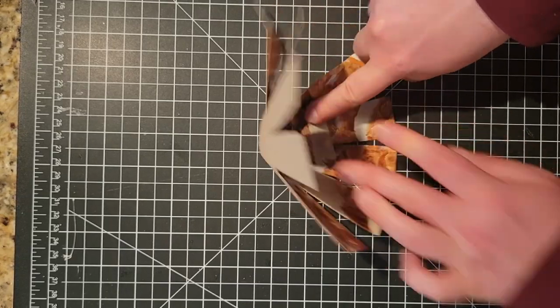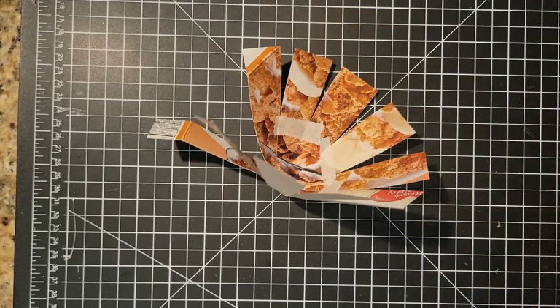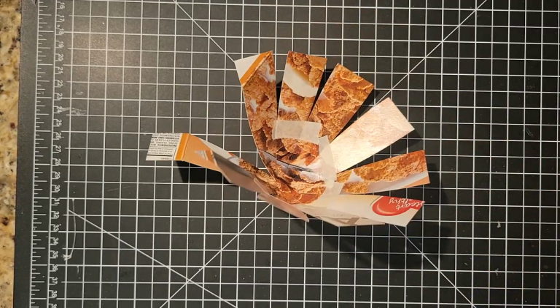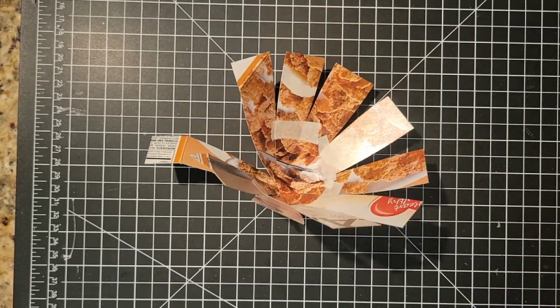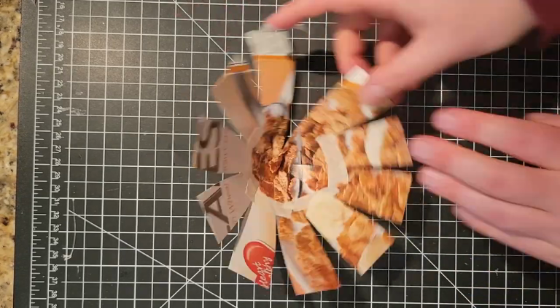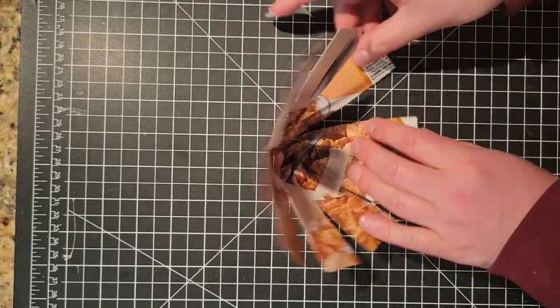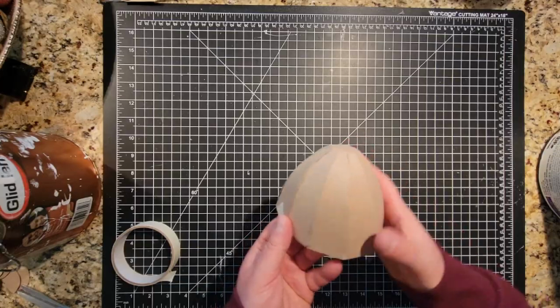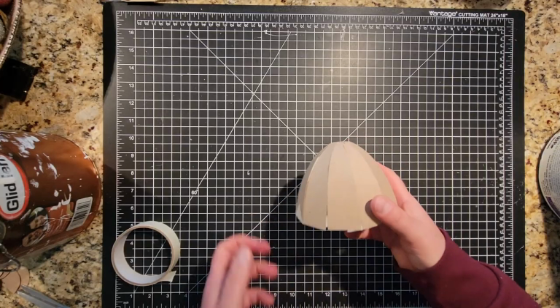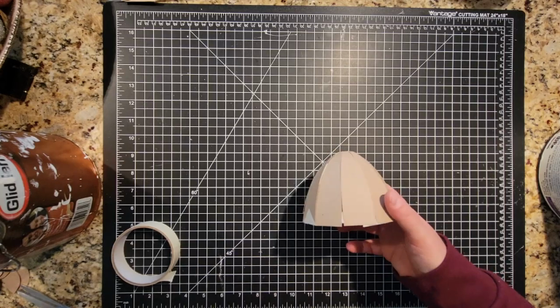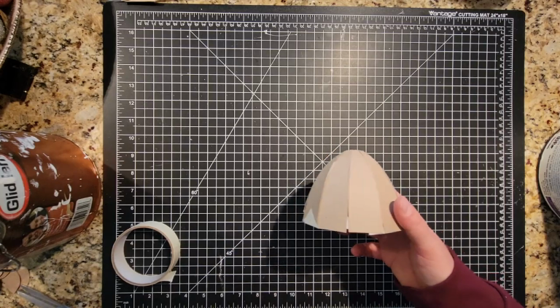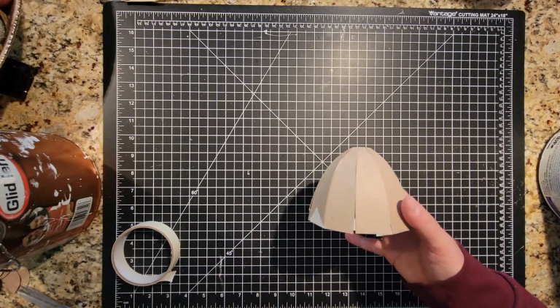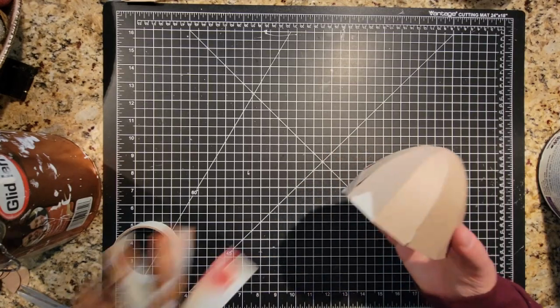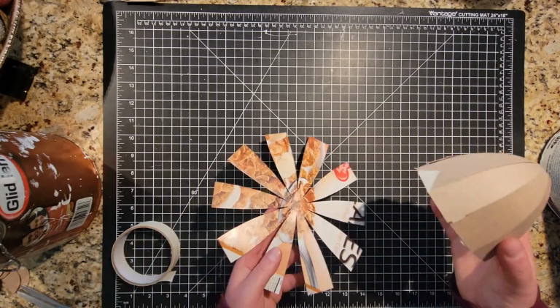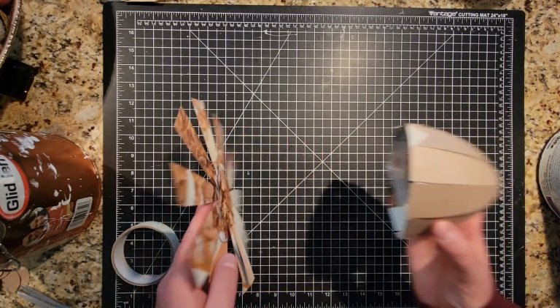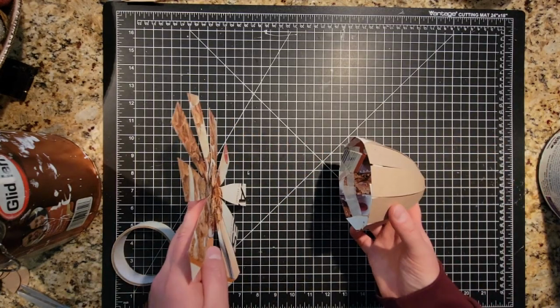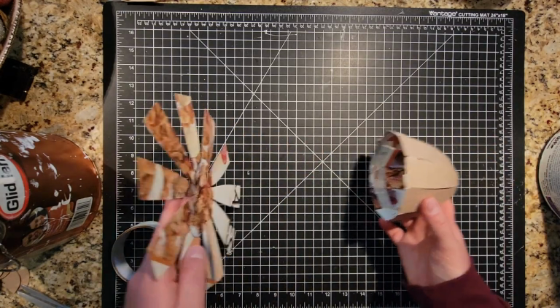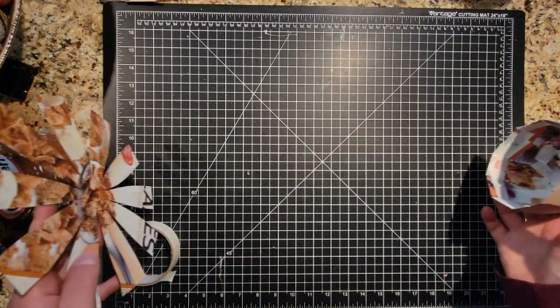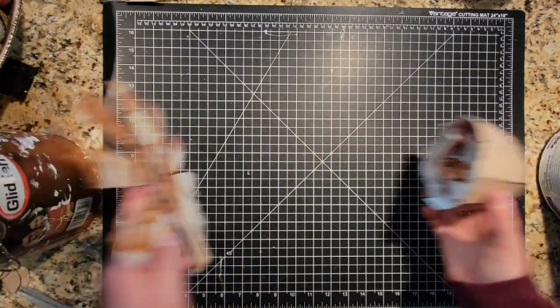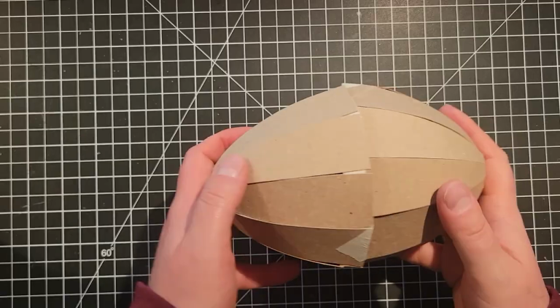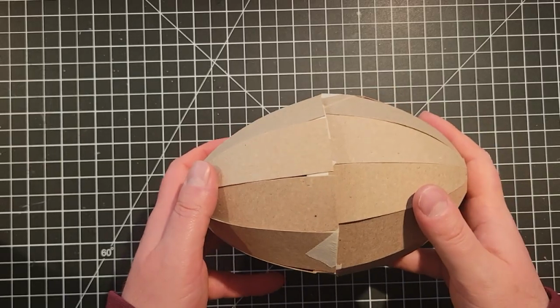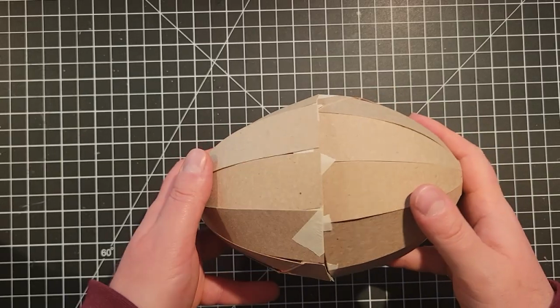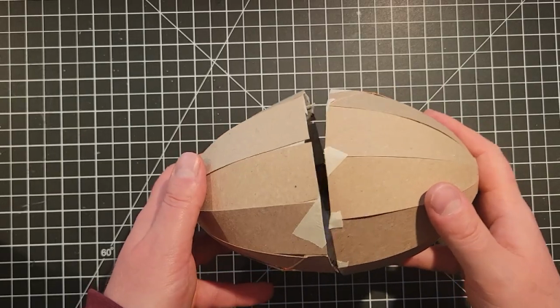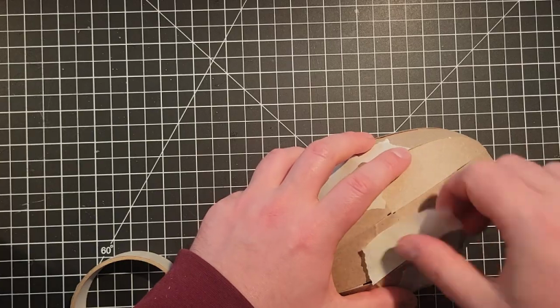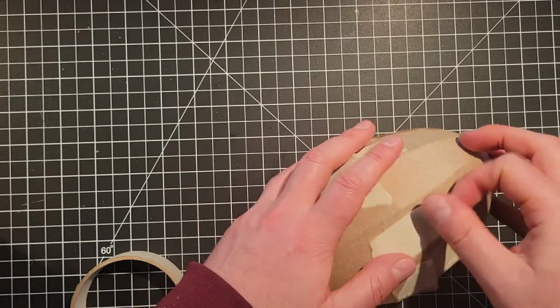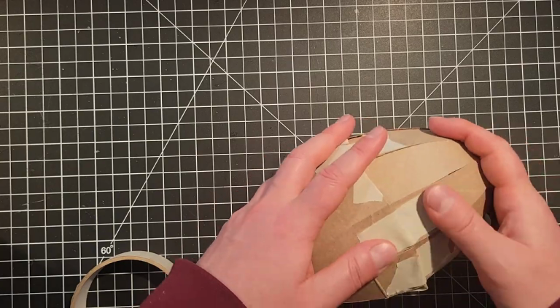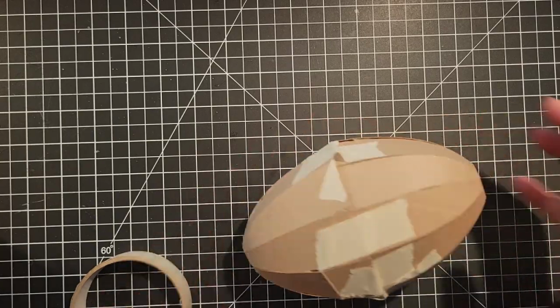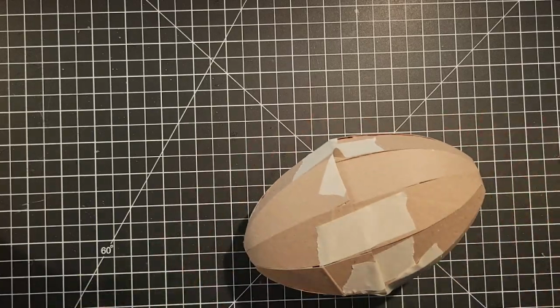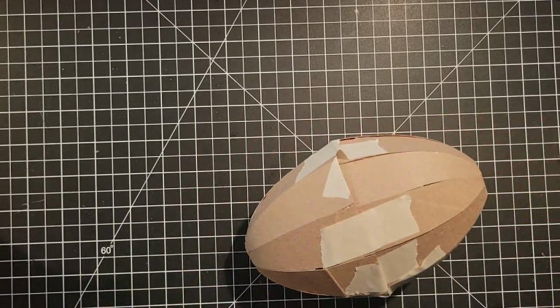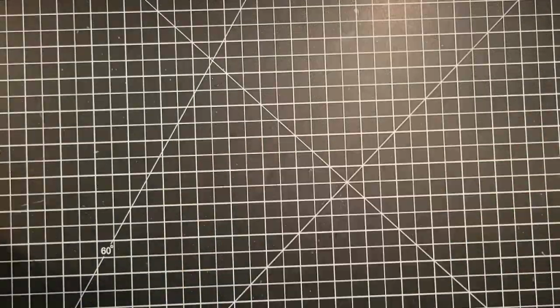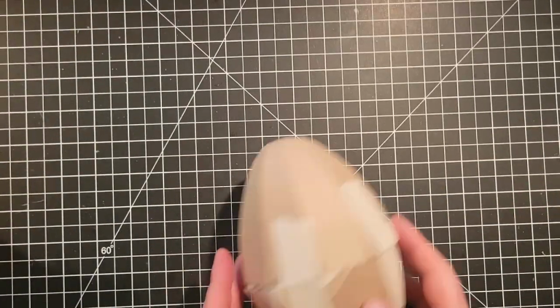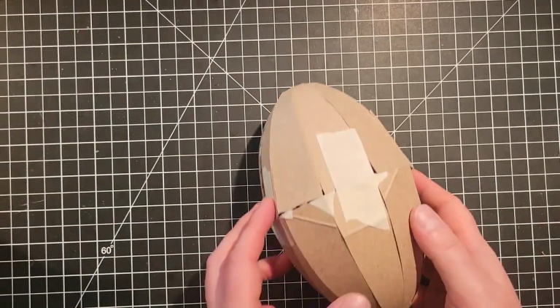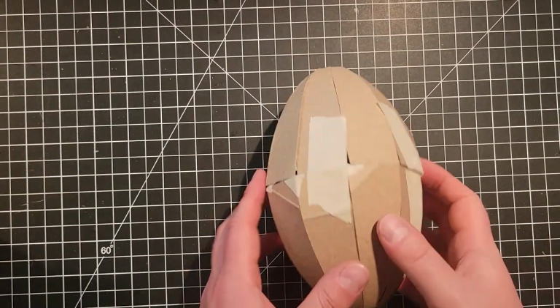I pushed and pulled and taped until I got half an egg. Then I repeated the same thing for the other side before taping both halves together. And ta-da! An egg is born!